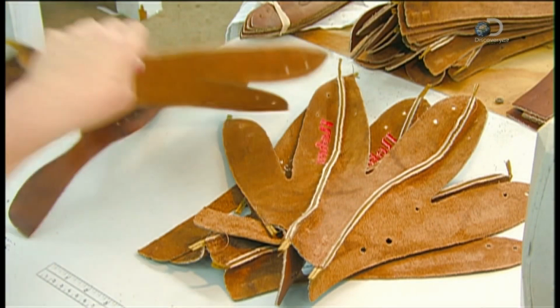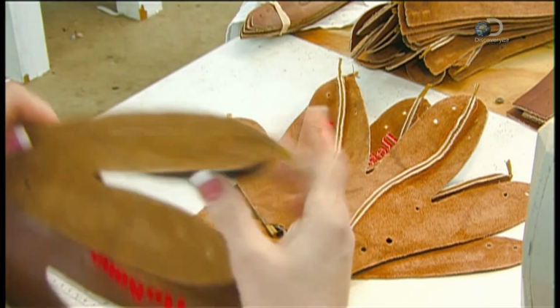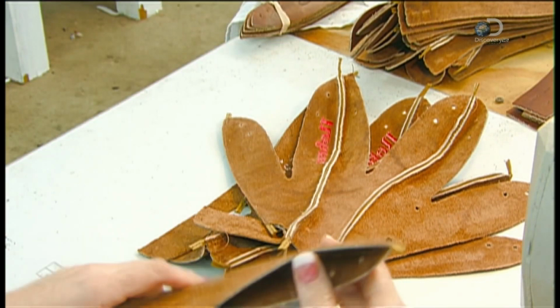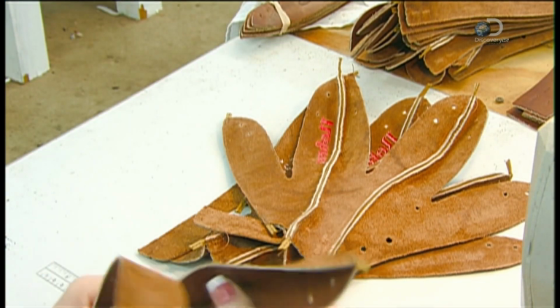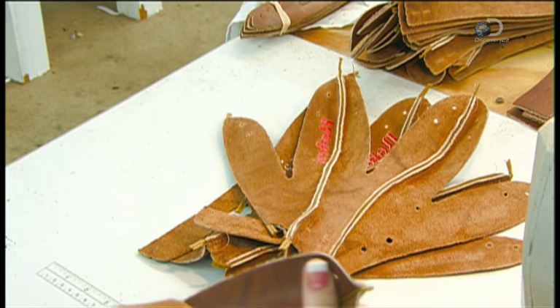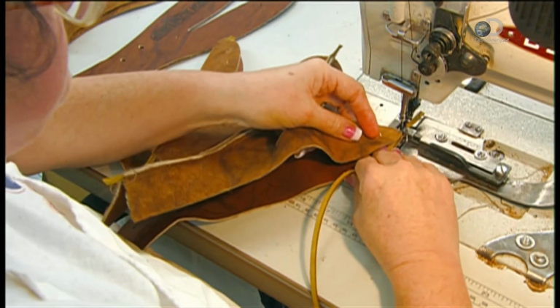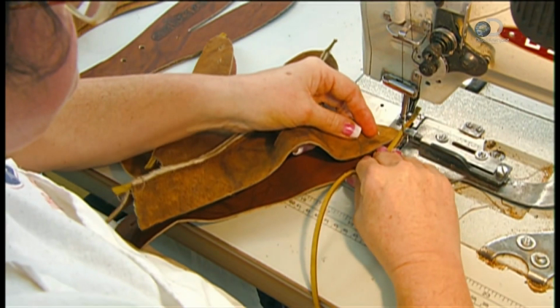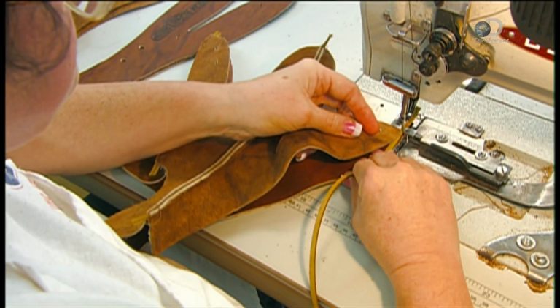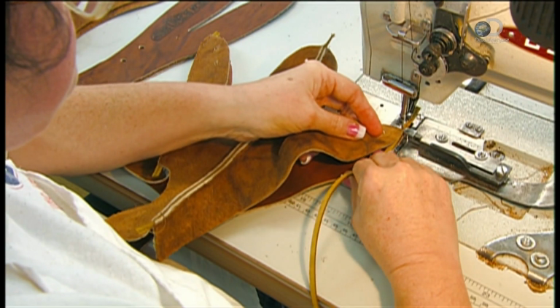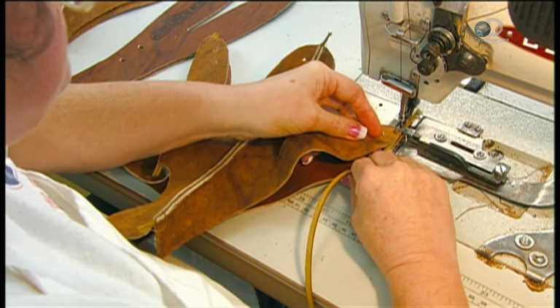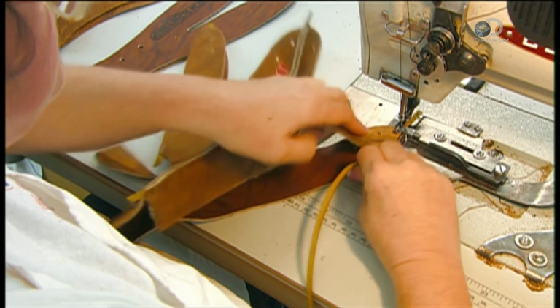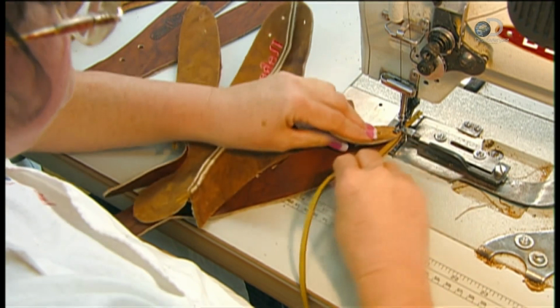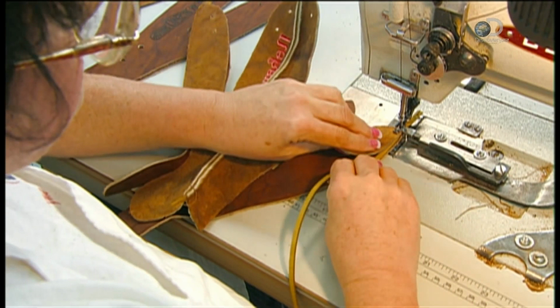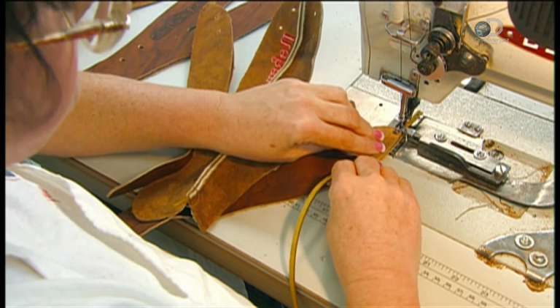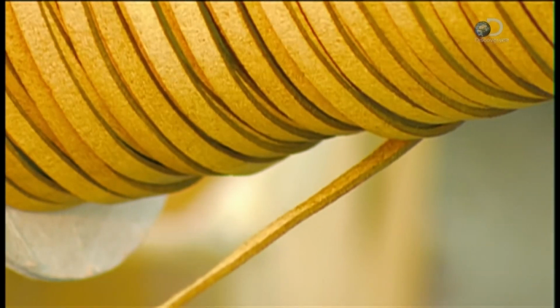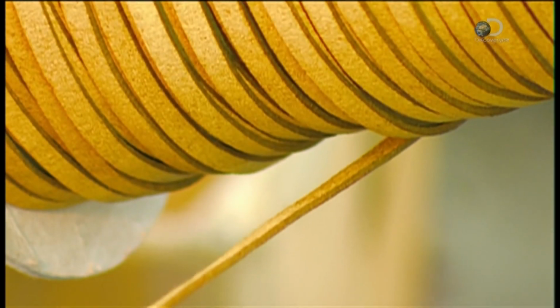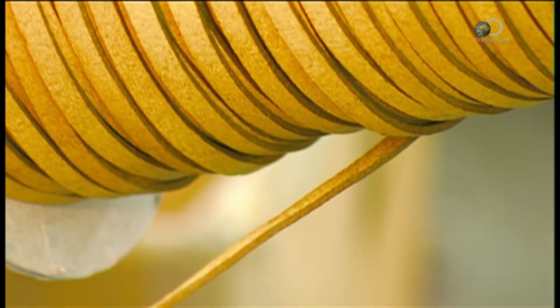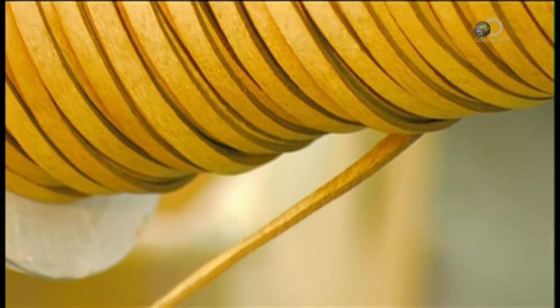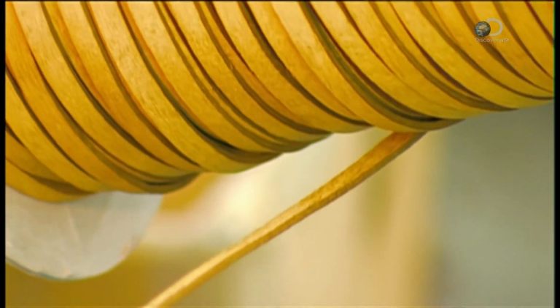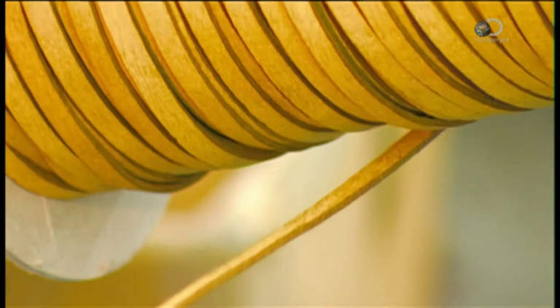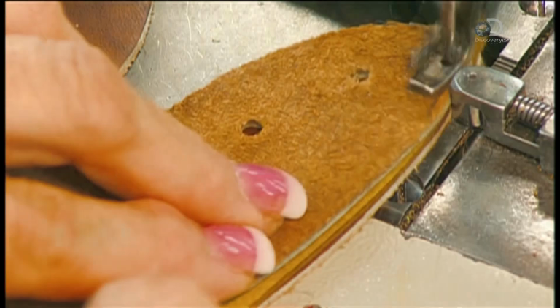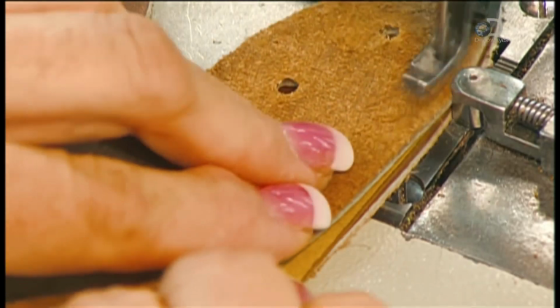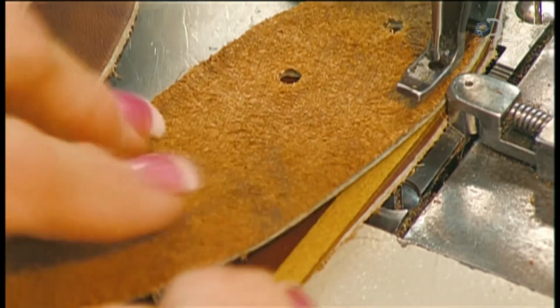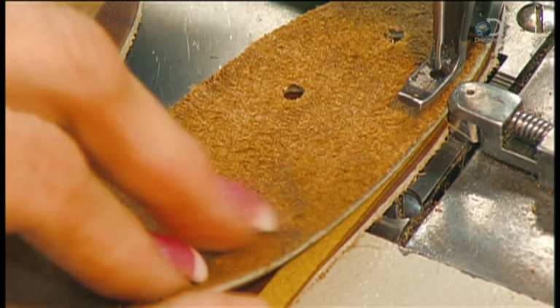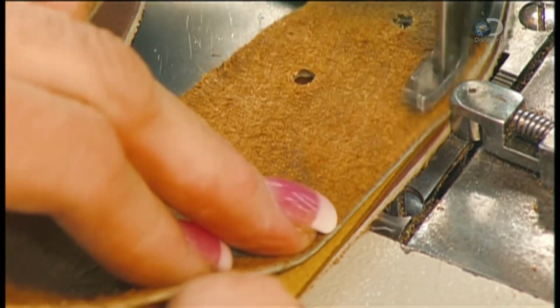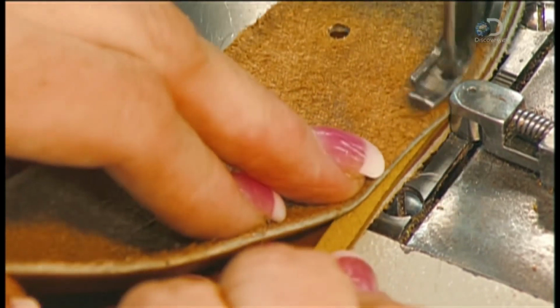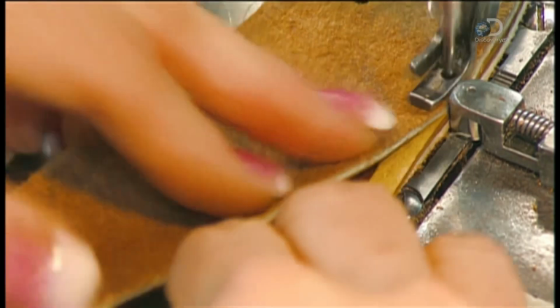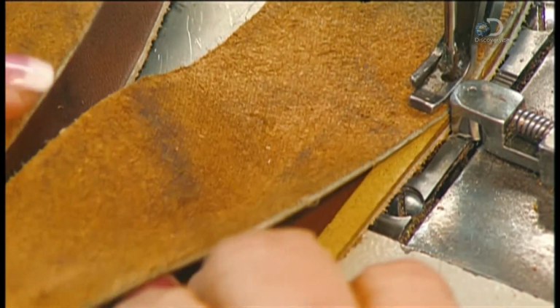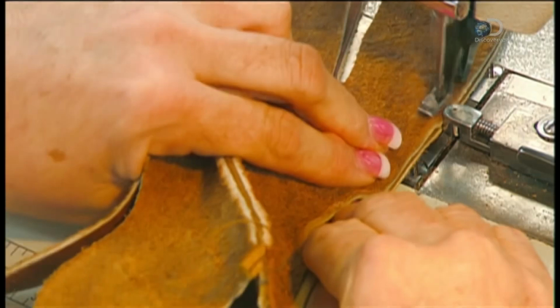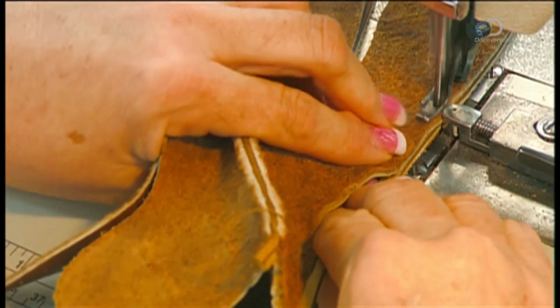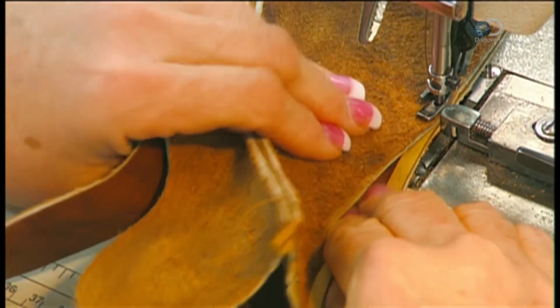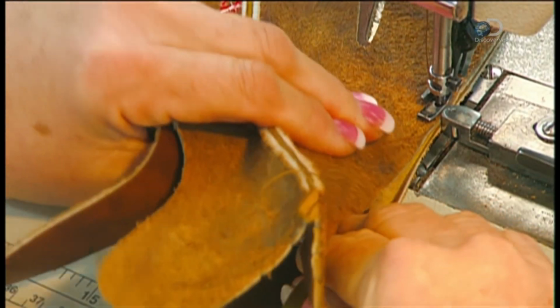To build the outer shell of the glove, she sews welting leather between the fingers. This makes the seams stronger. Then she sews the fingers and the palm piece together to complete the back part of the outer shell.